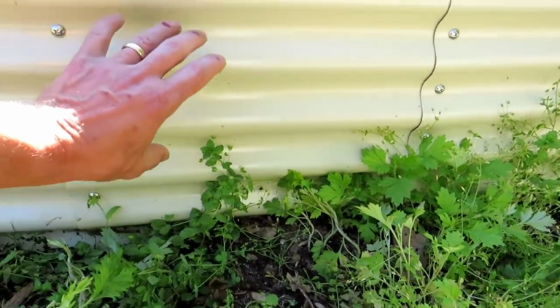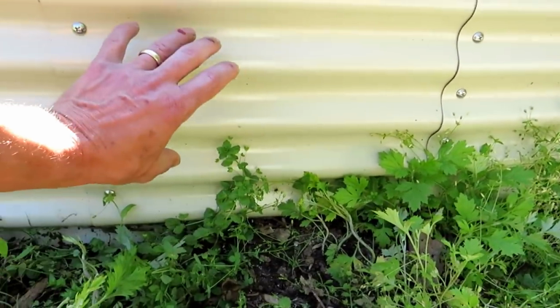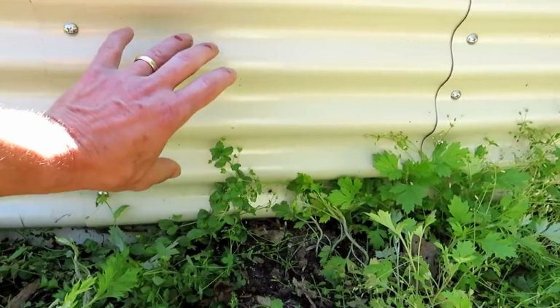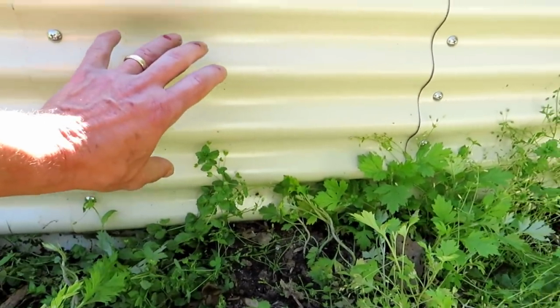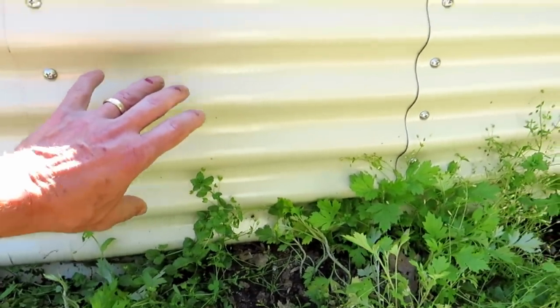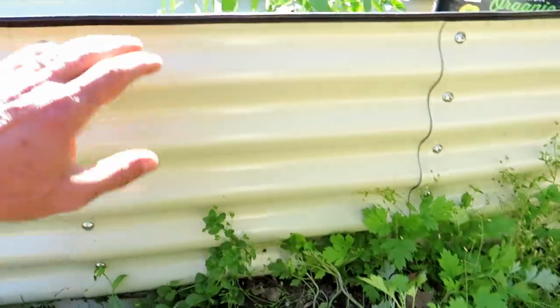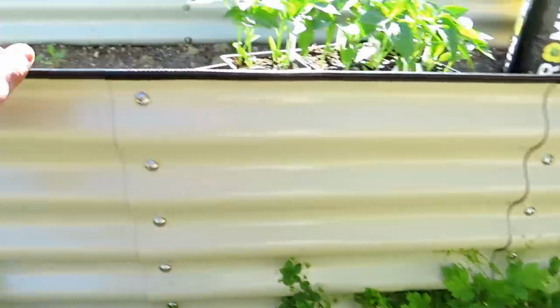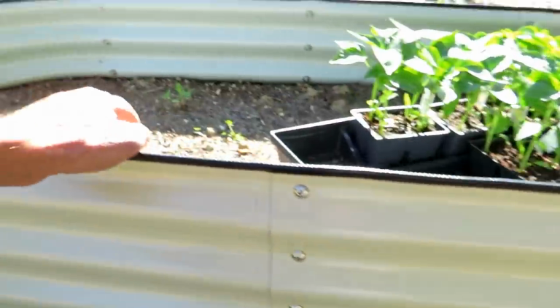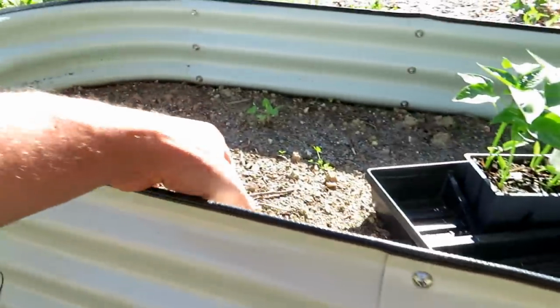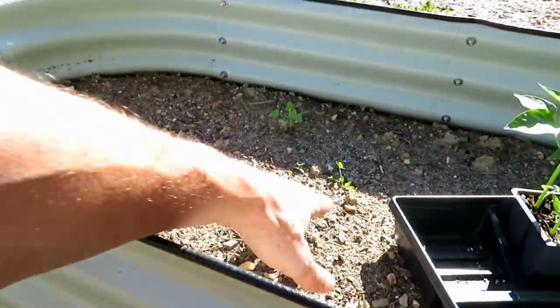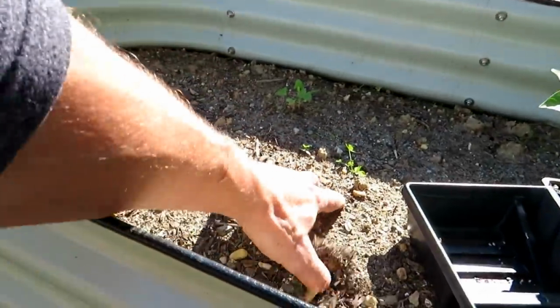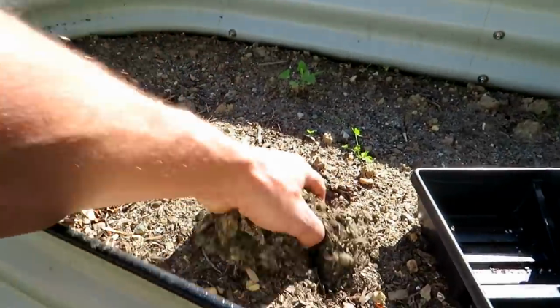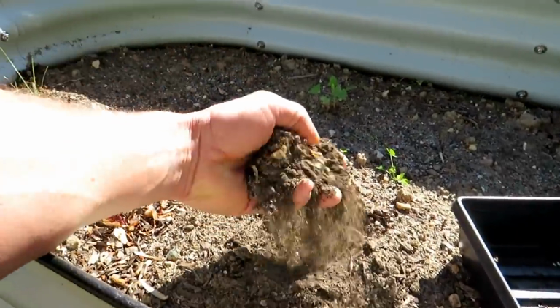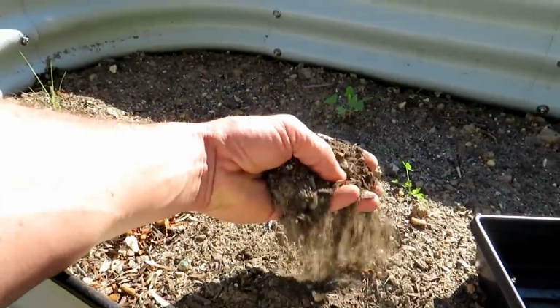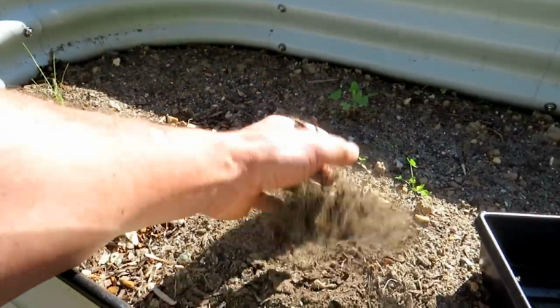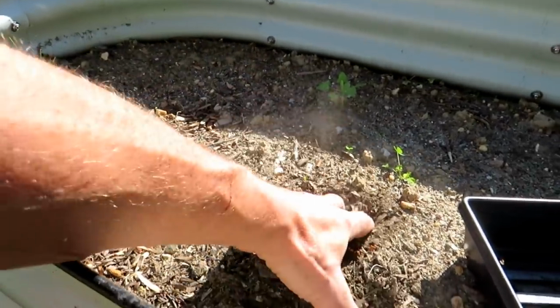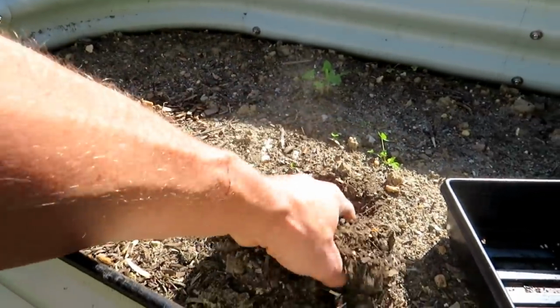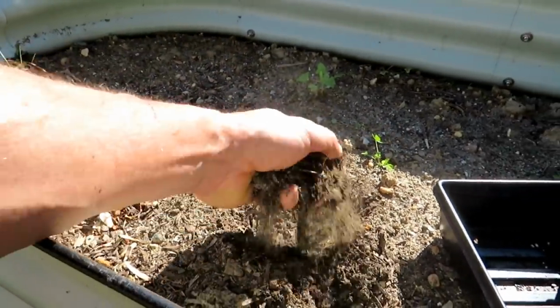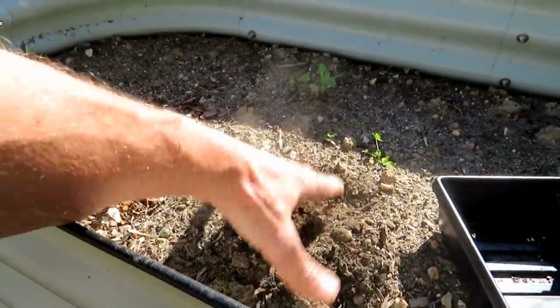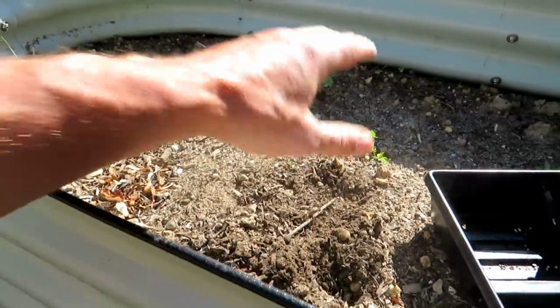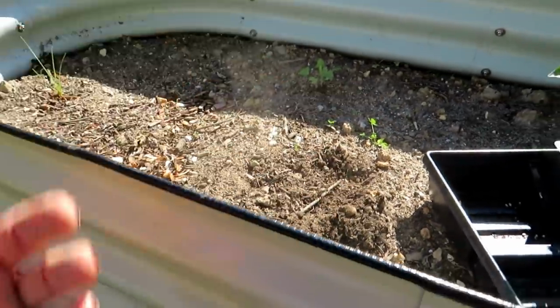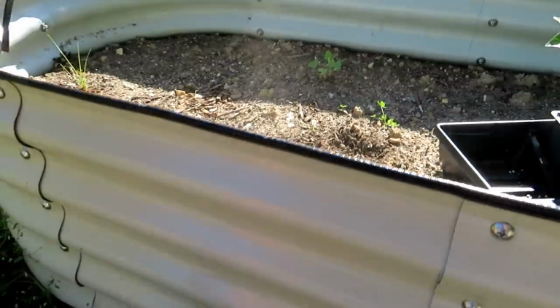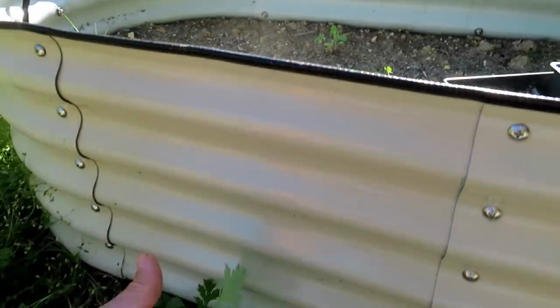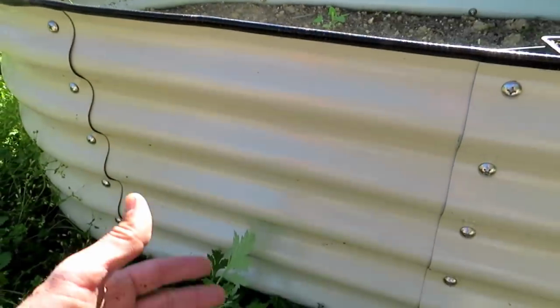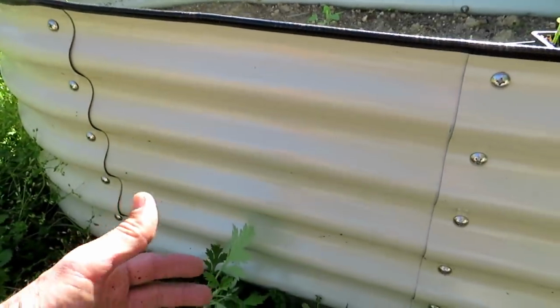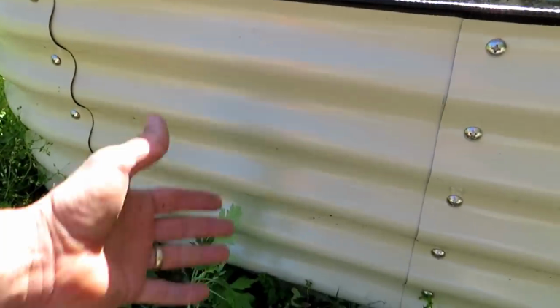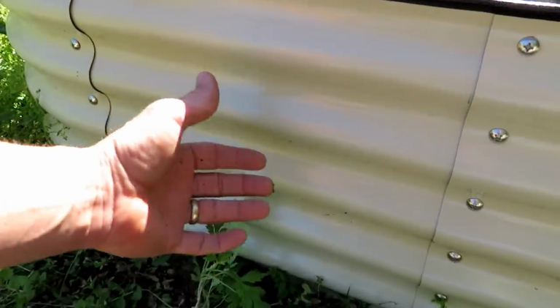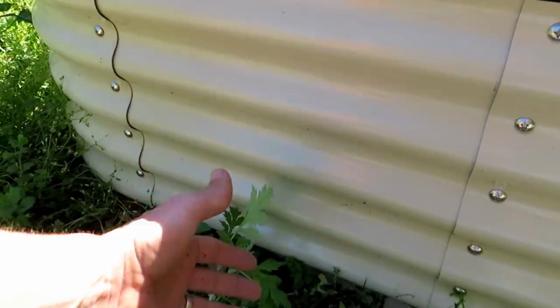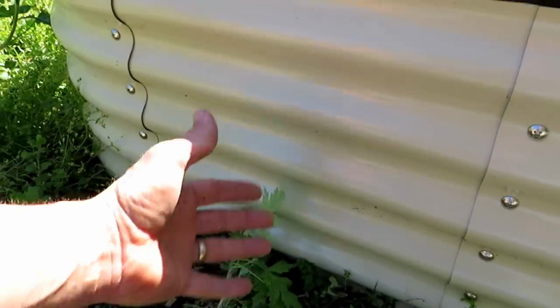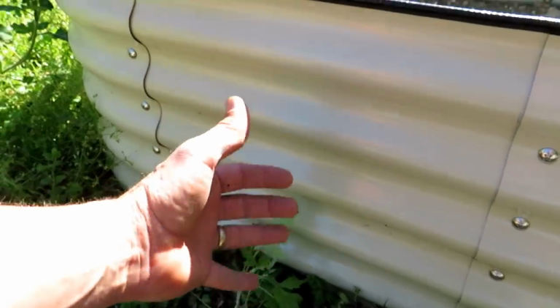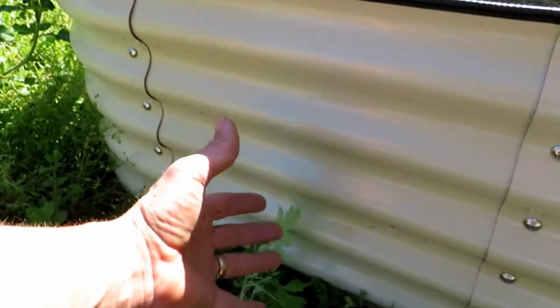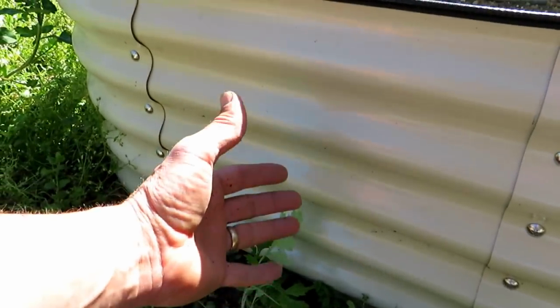In the middle, we have lesser quality soil. This is kind of sandy, not a lot of organic matter in there. Again, we're filling up the bed with lesser quality materials.